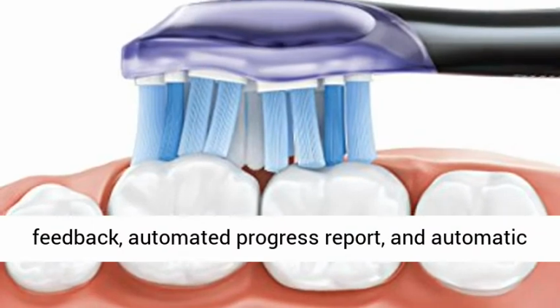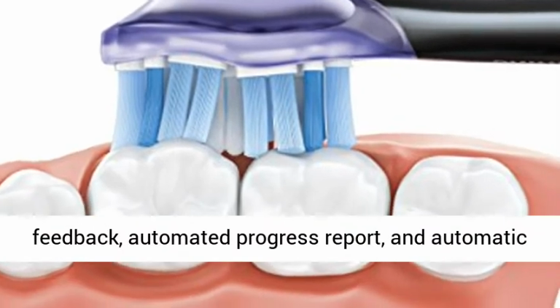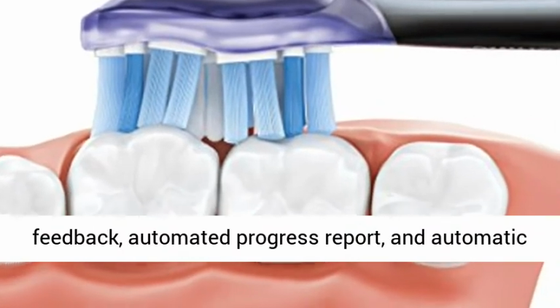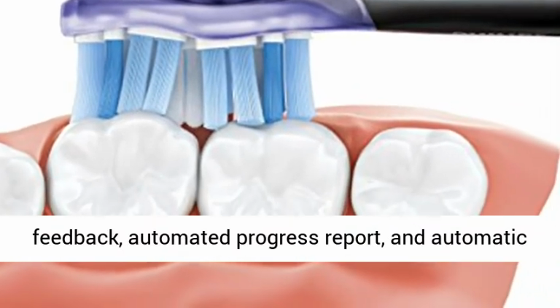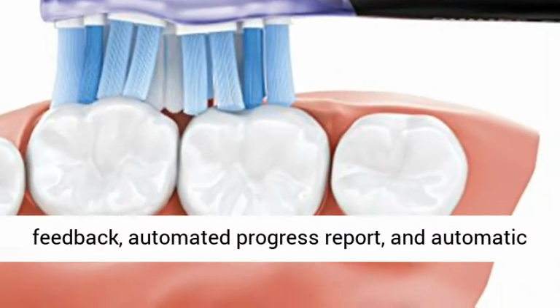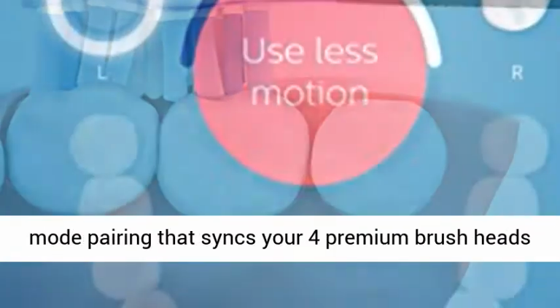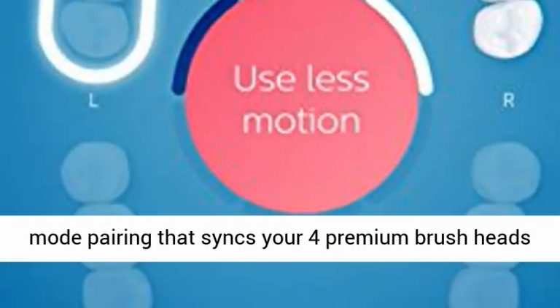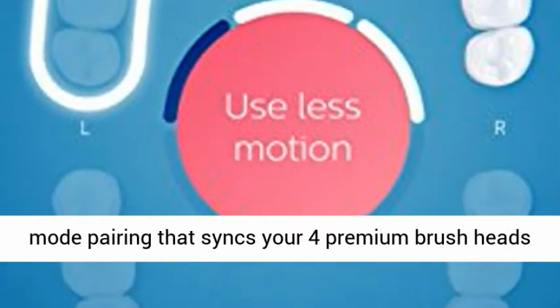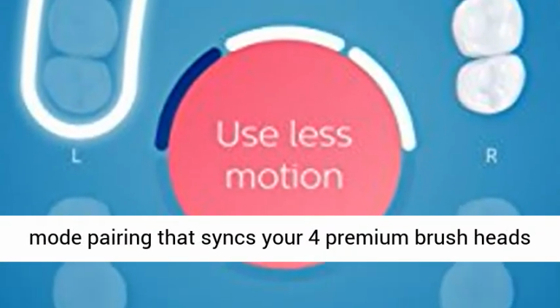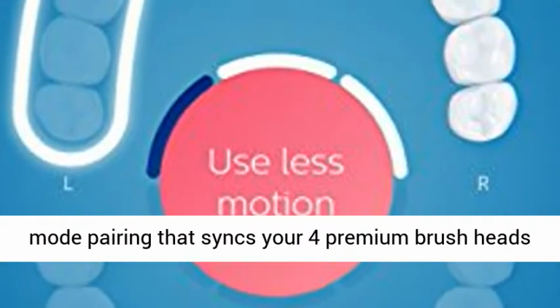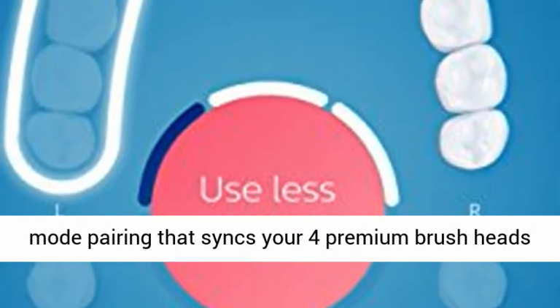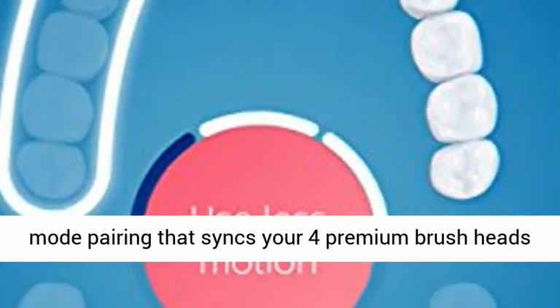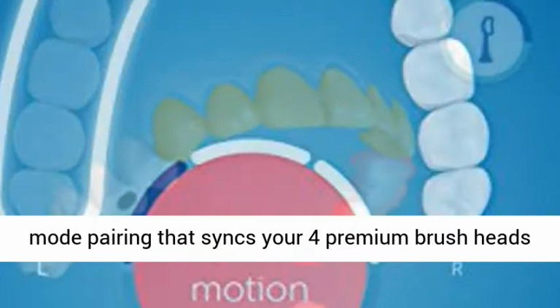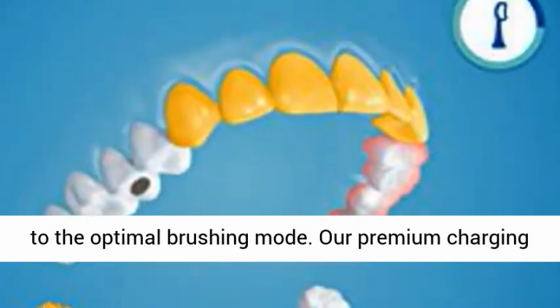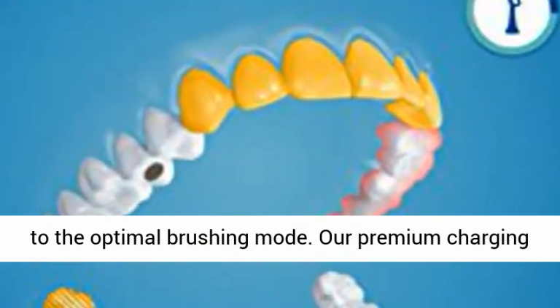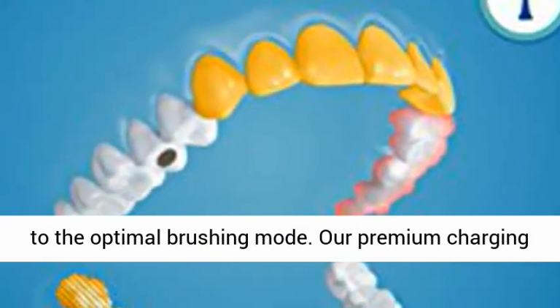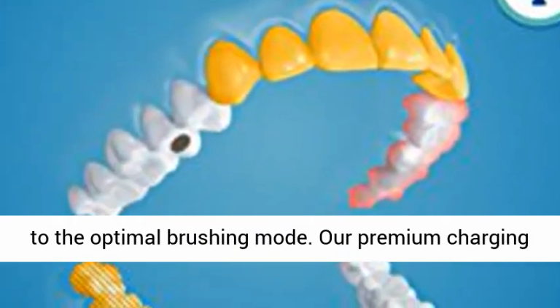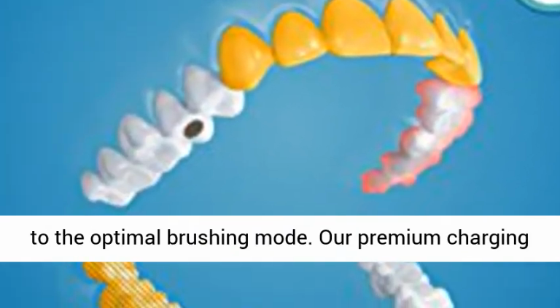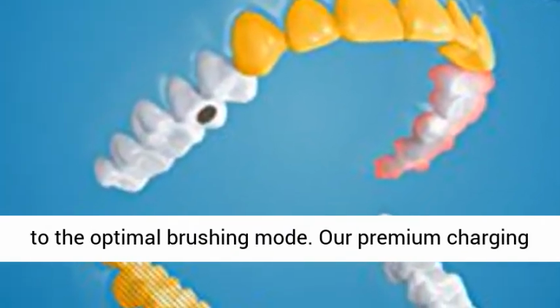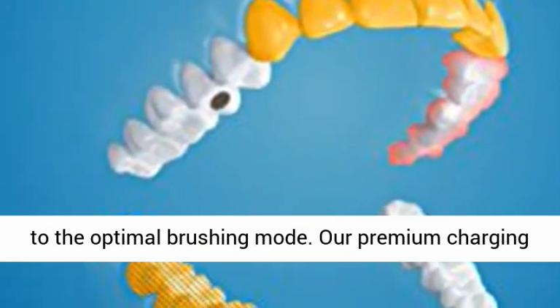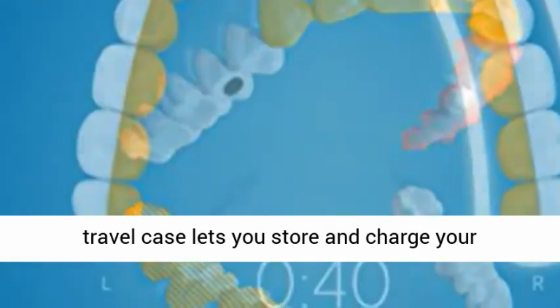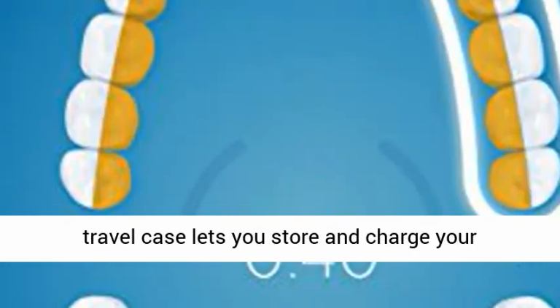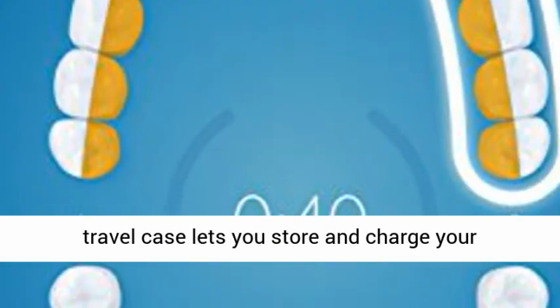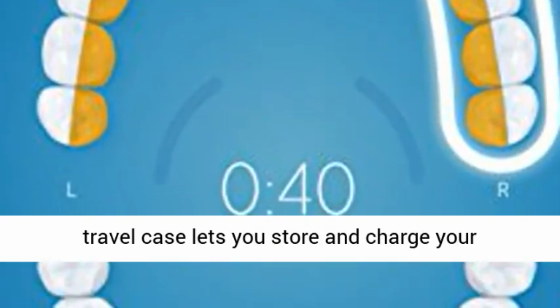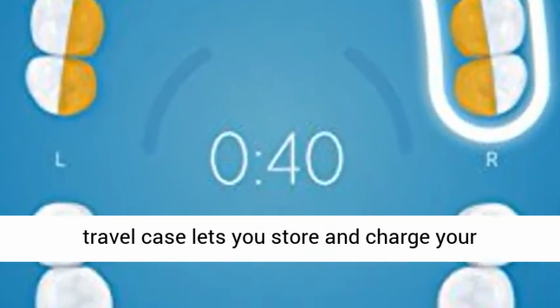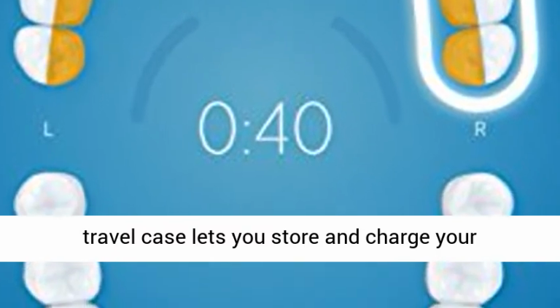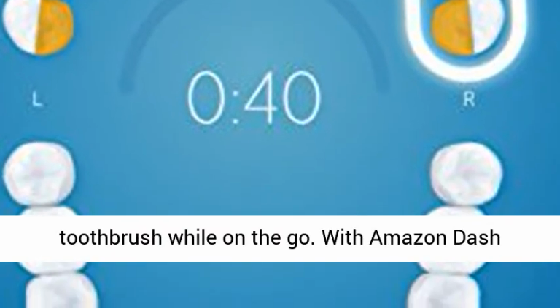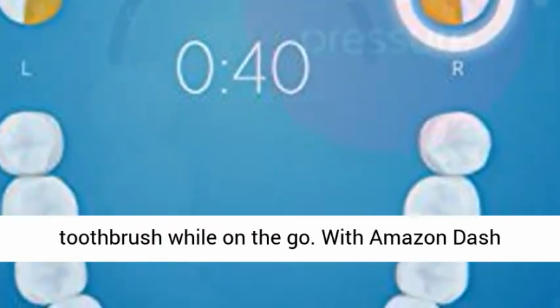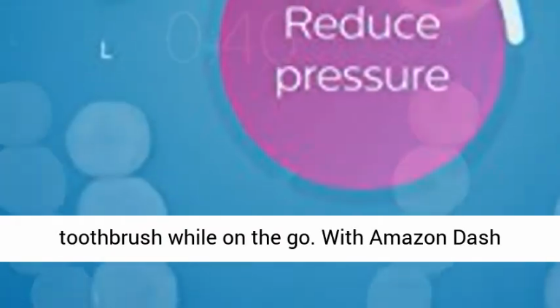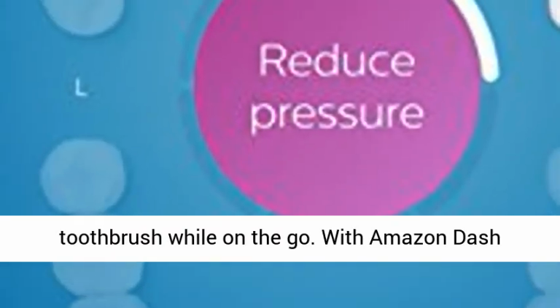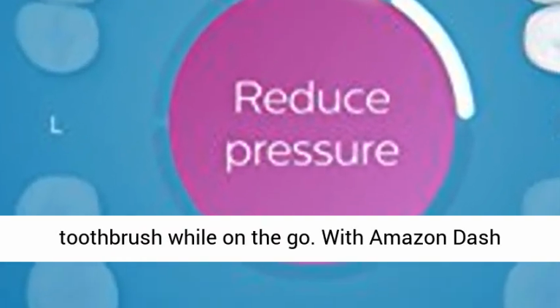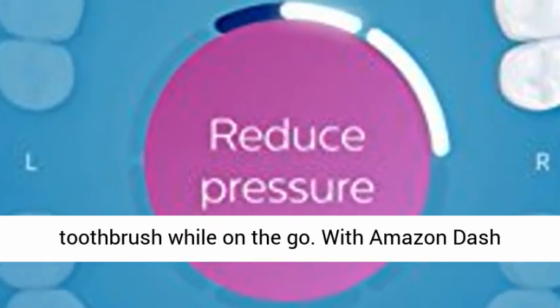Get the best results with real-time feedback, automated progress report, and automatic mode pairing that syncs your 4 premium brush heads to the optimal brushing mode. Our premium charging travel case lets you store and charge your toothbrush while on the go.